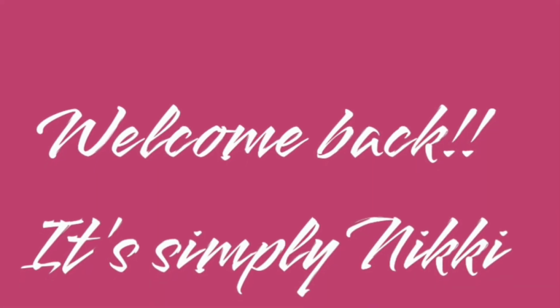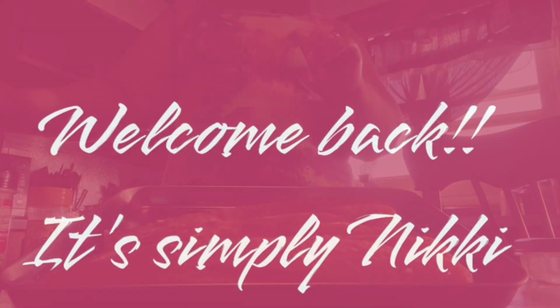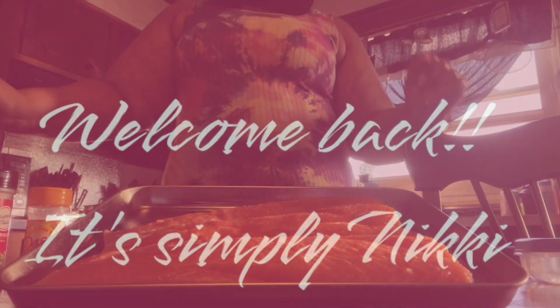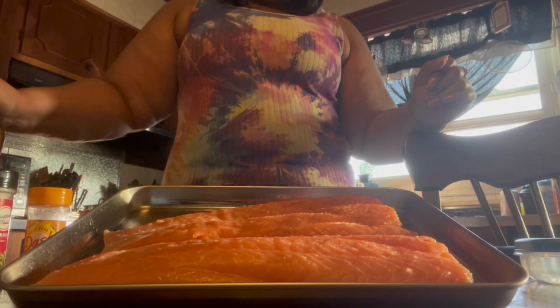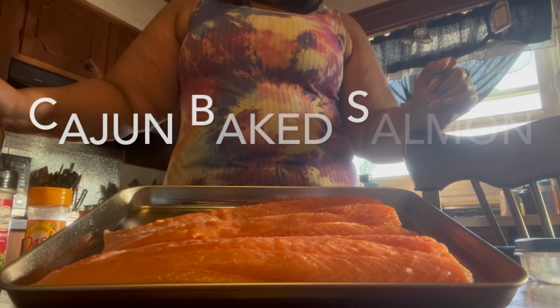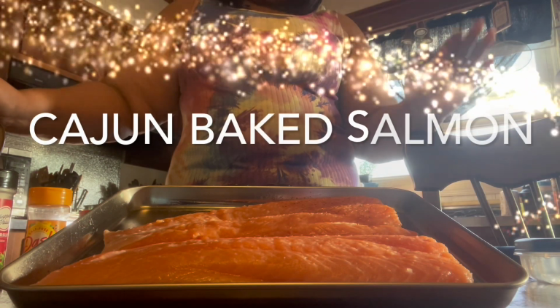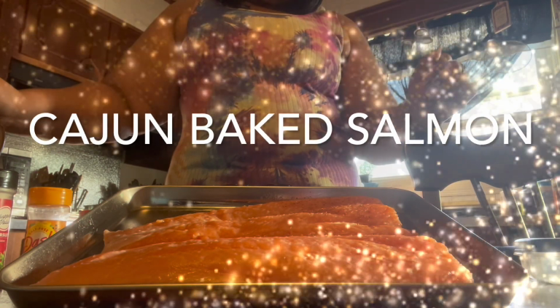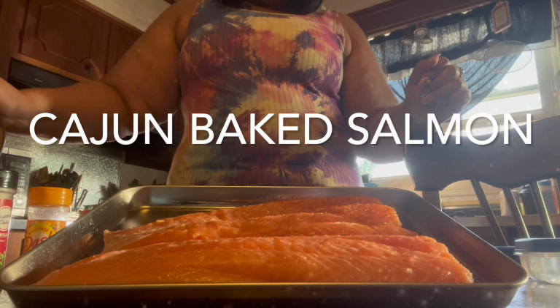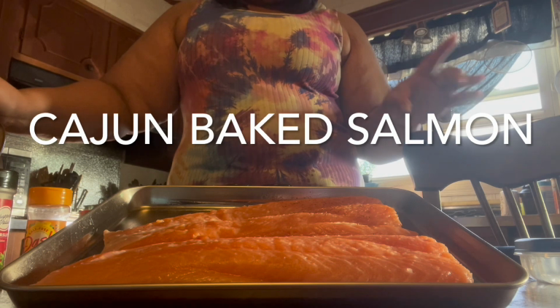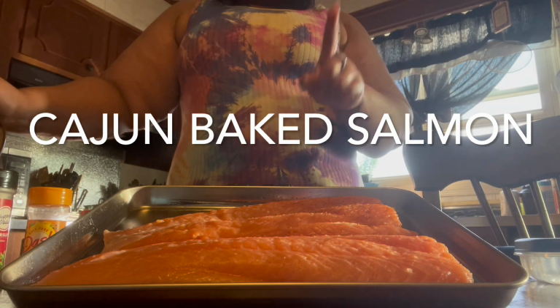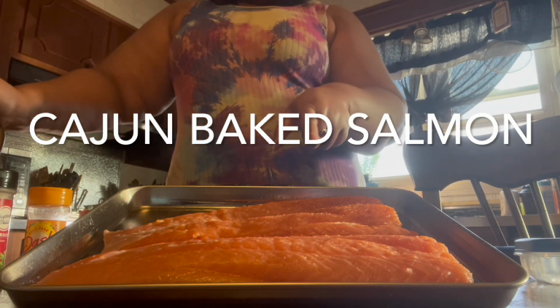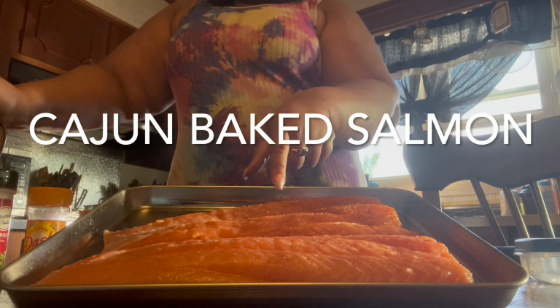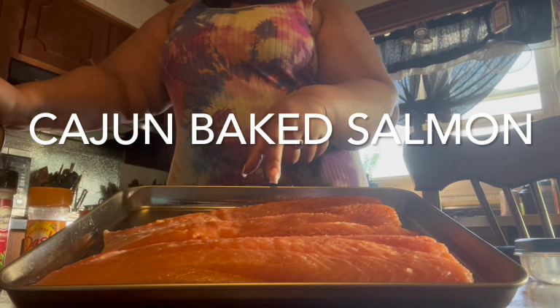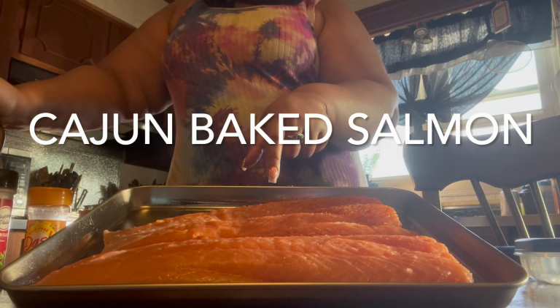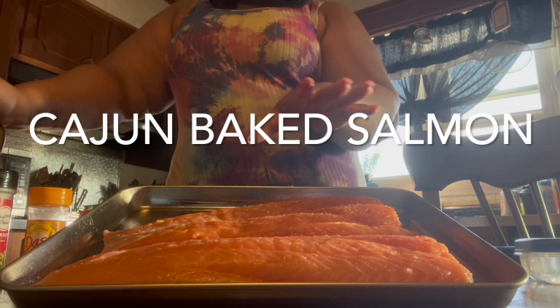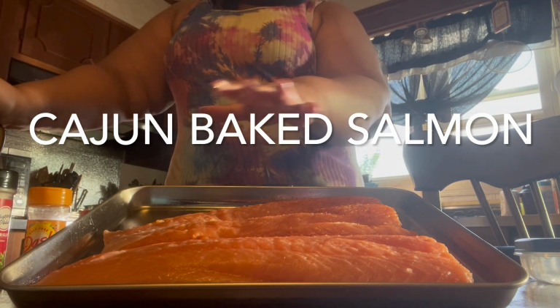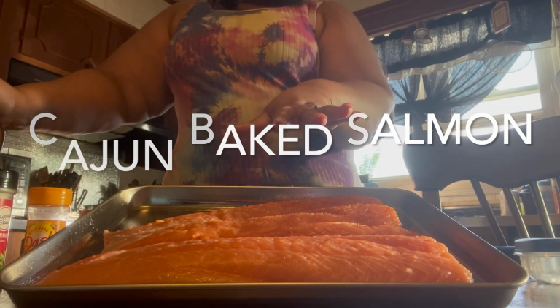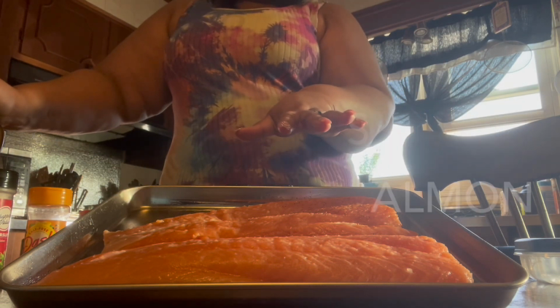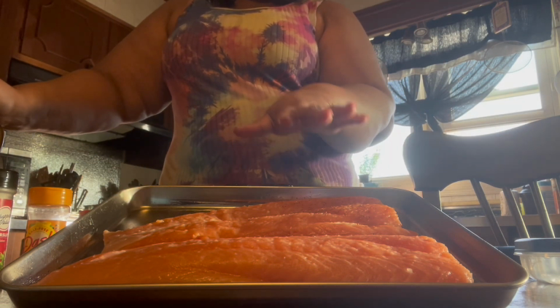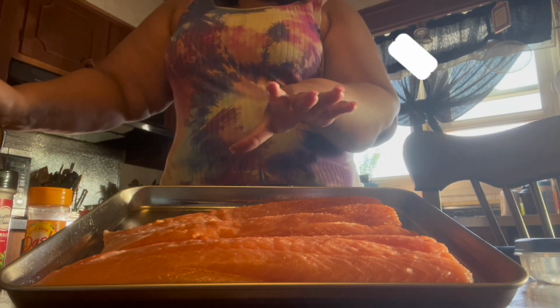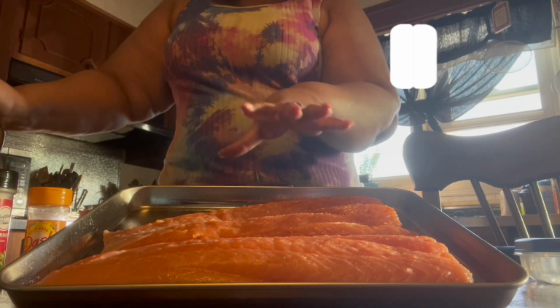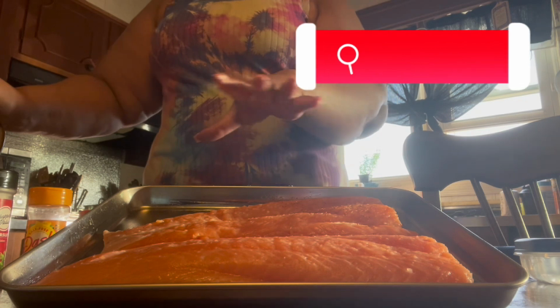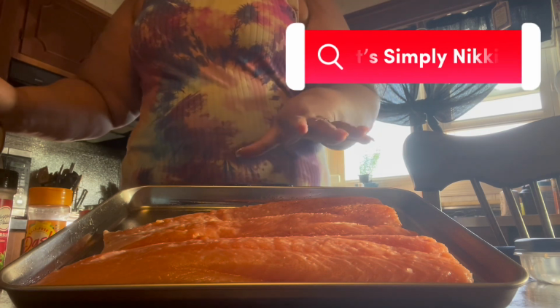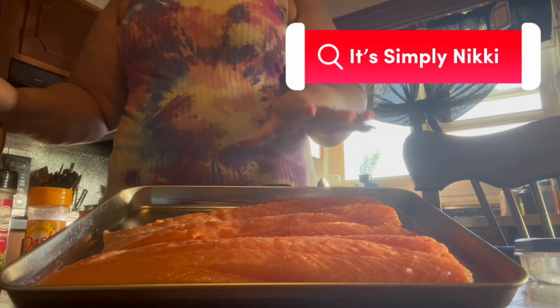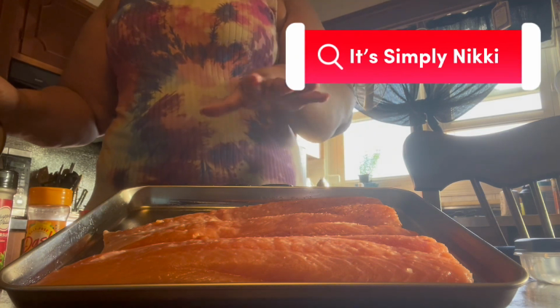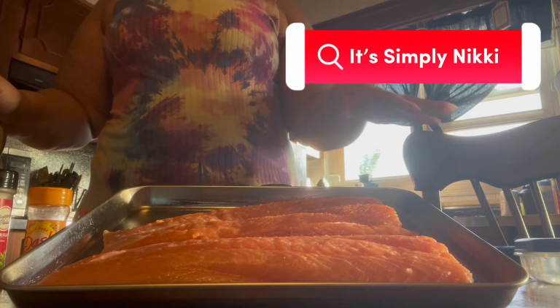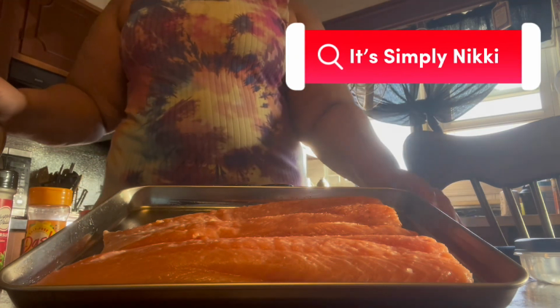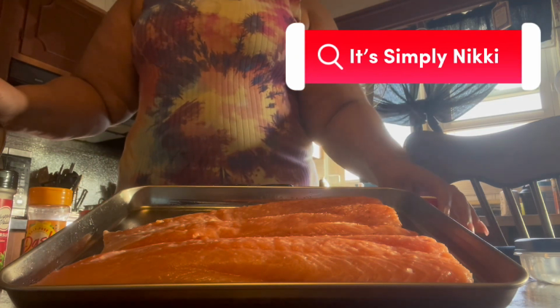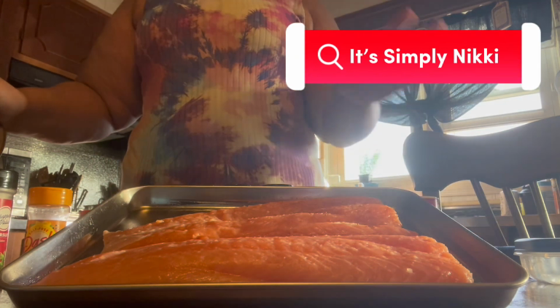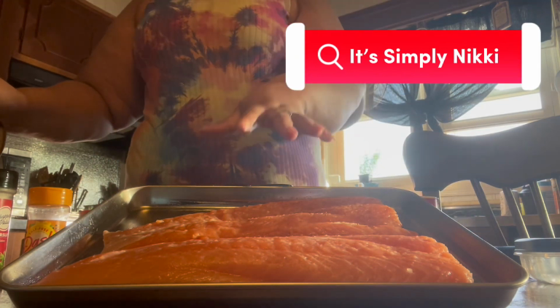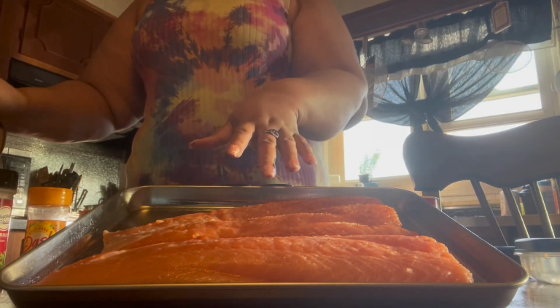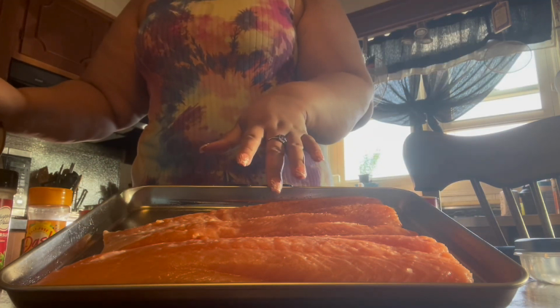Hey y'all, it's Simply Nikki back with another video. Today I'll be baking salmon — I have my salmon on the tray and I'm going to do Cajun salmon.